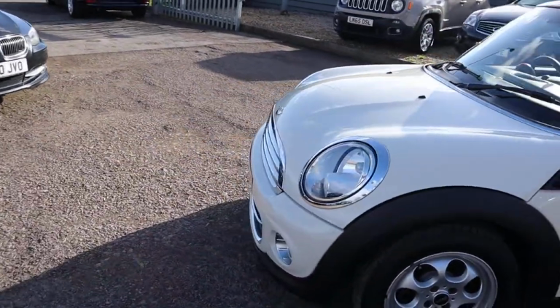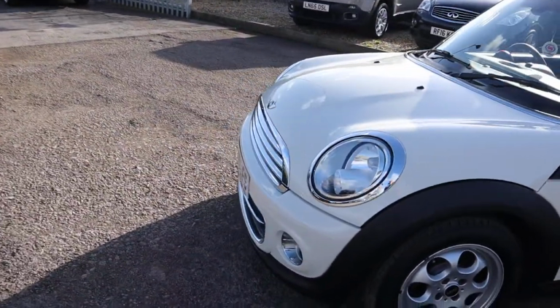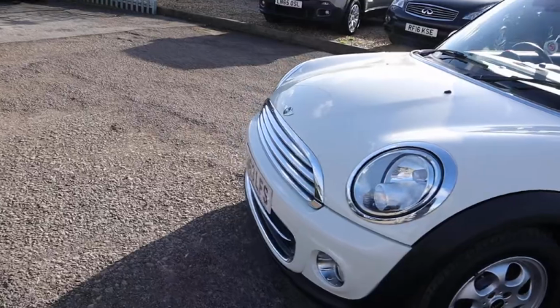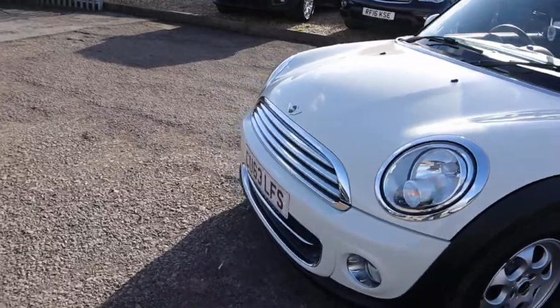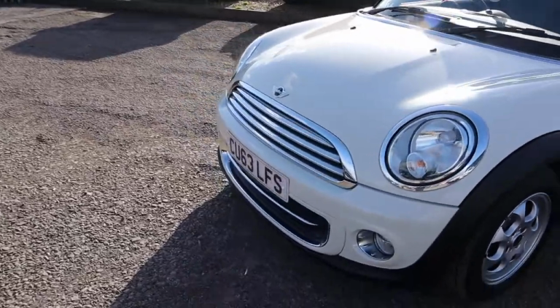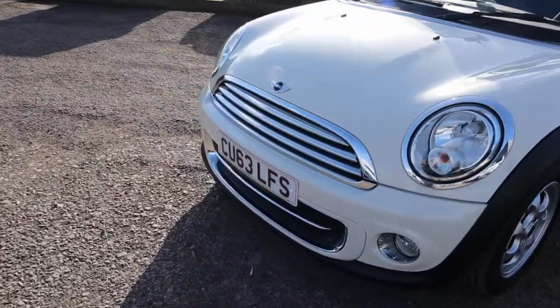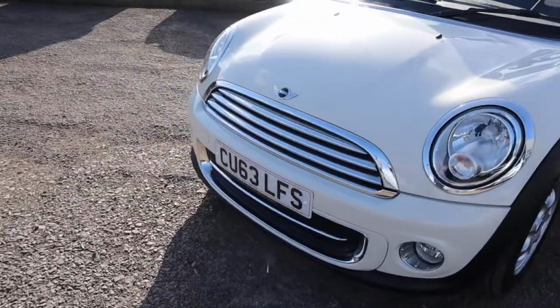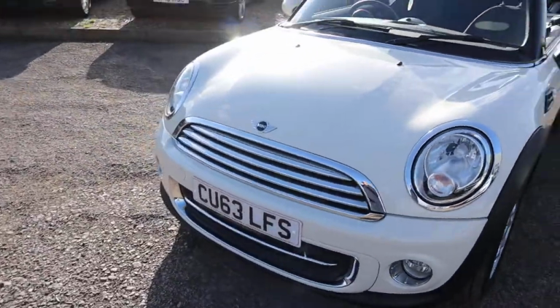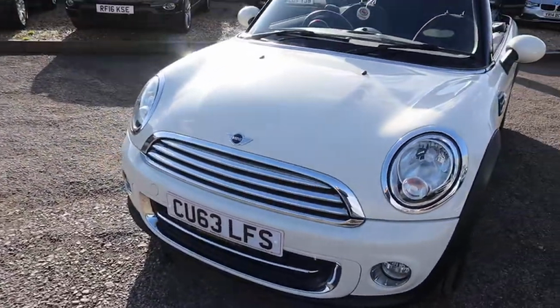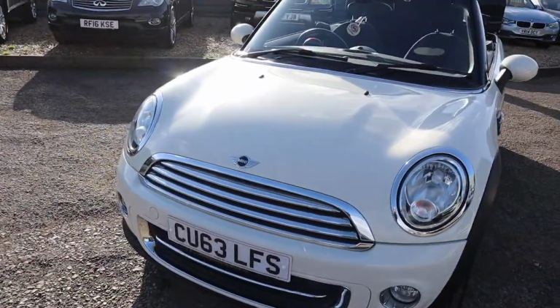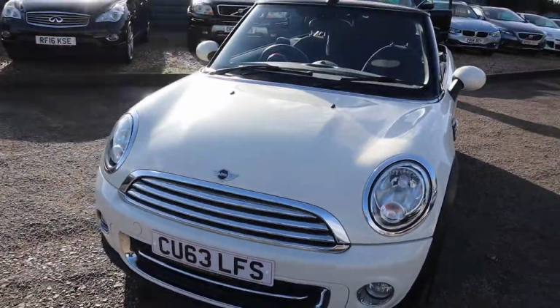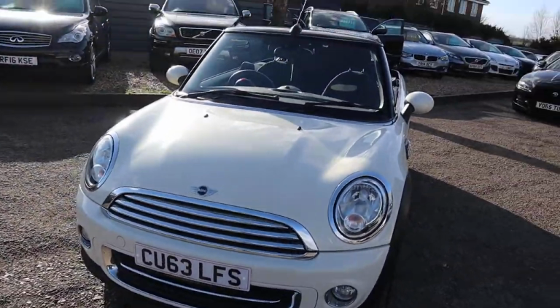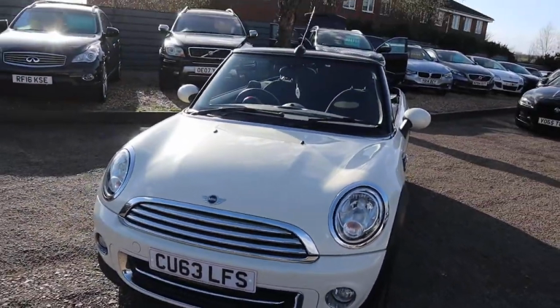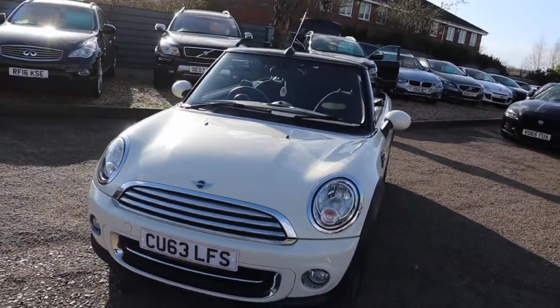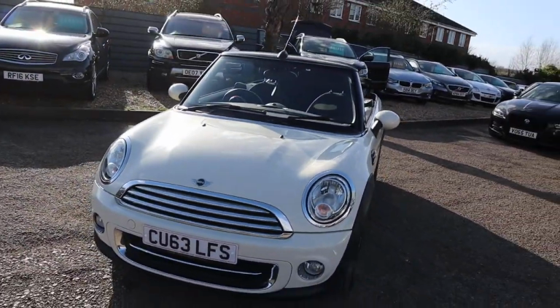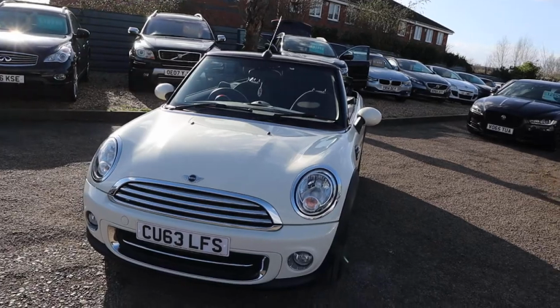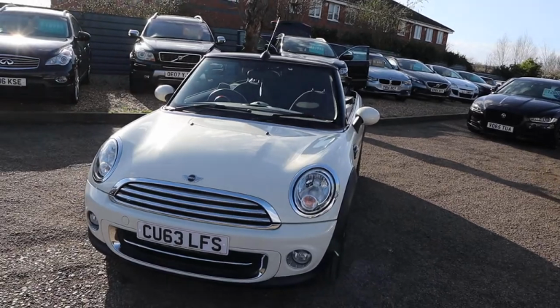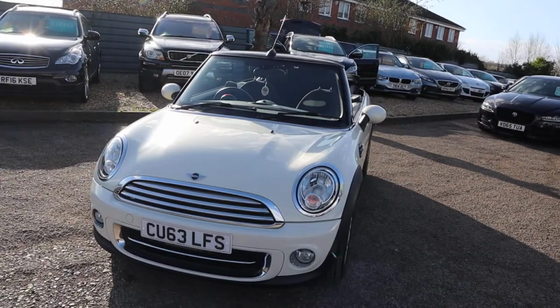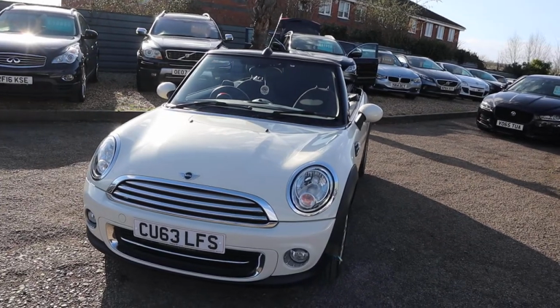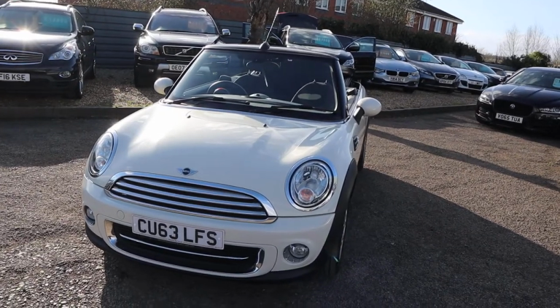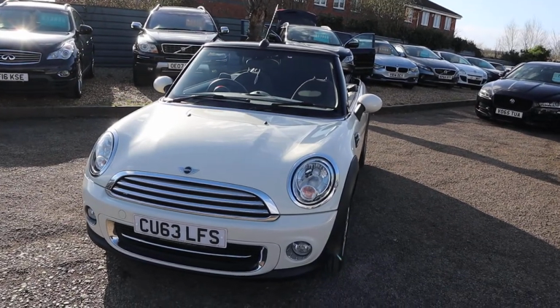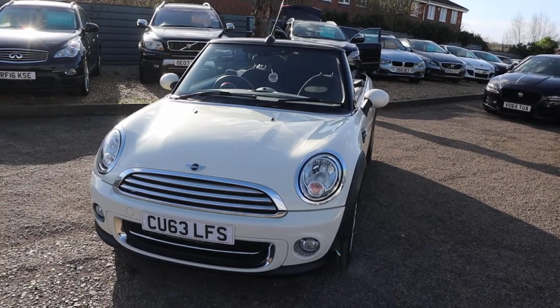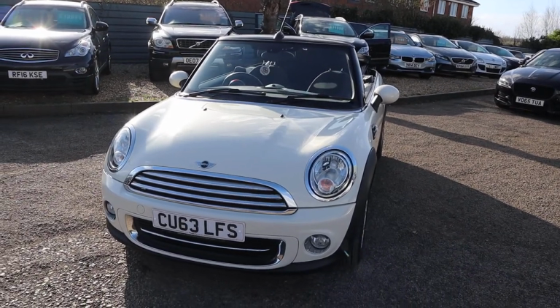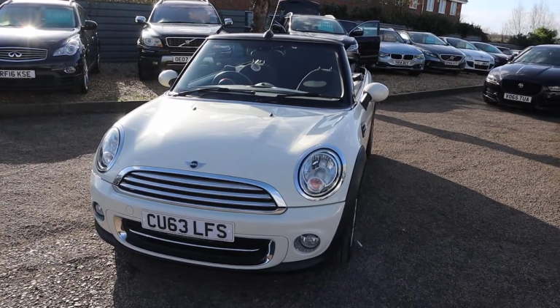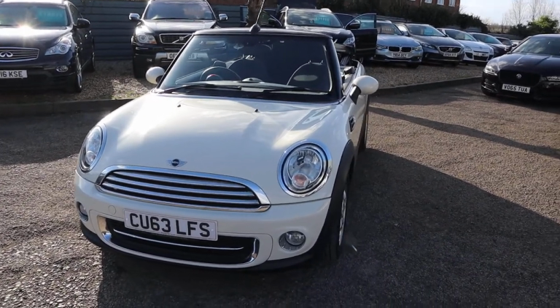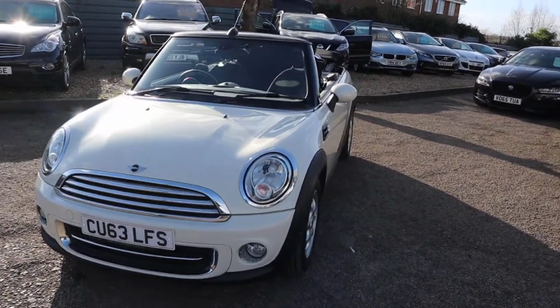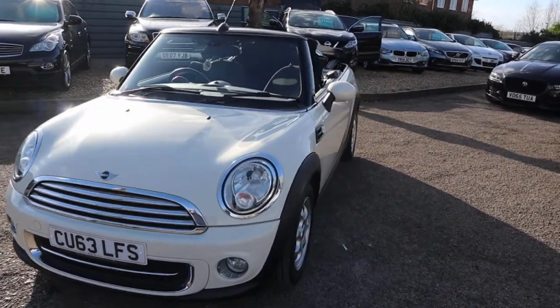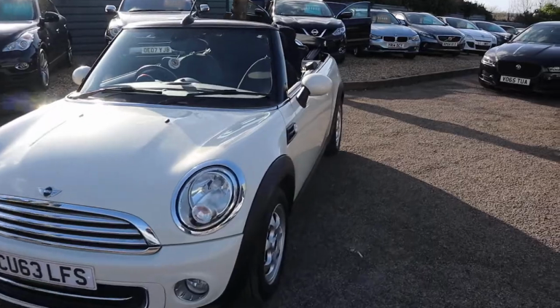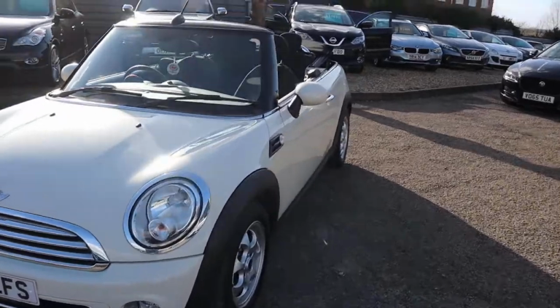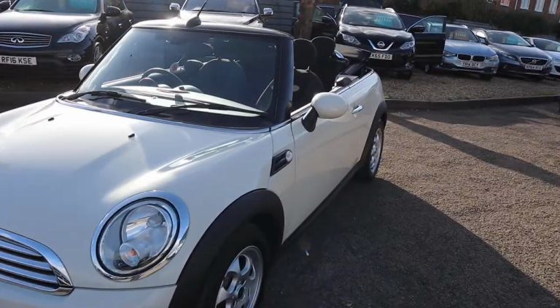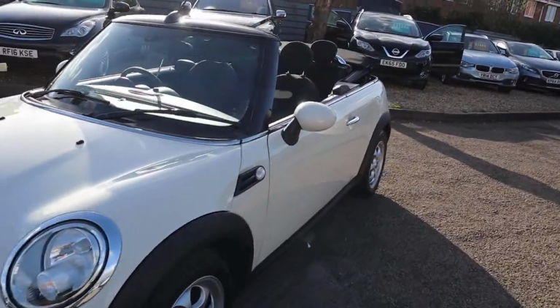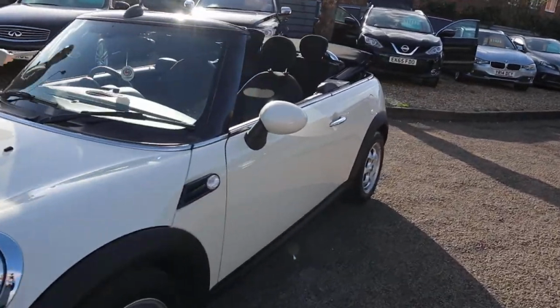Oh look at that front grille! I must admit the old Minis were fantastic, but the new shapes with the BMW engines, they're just a beautiful thing.